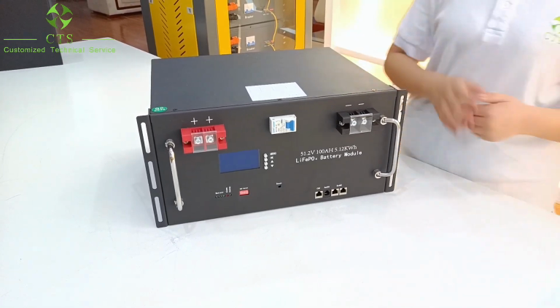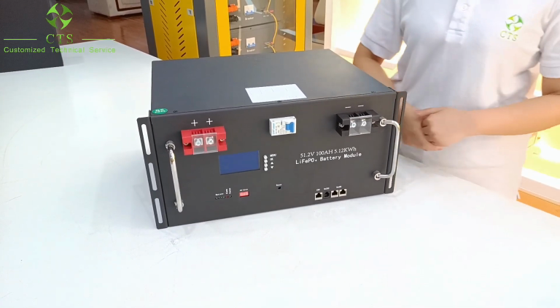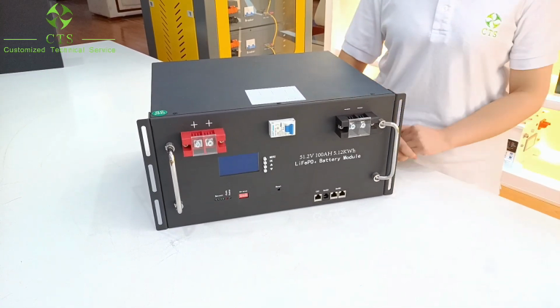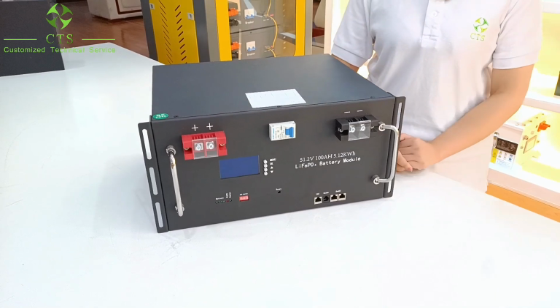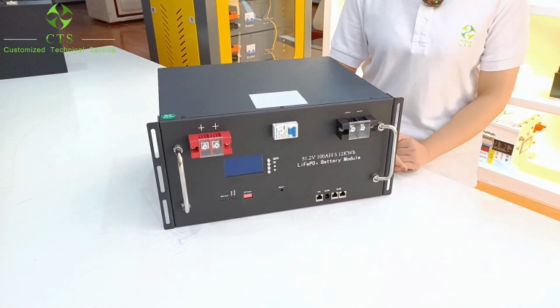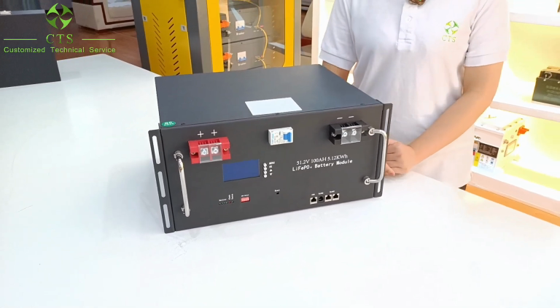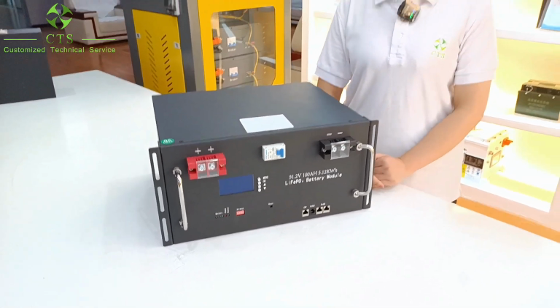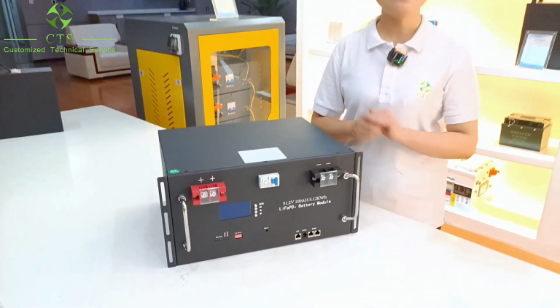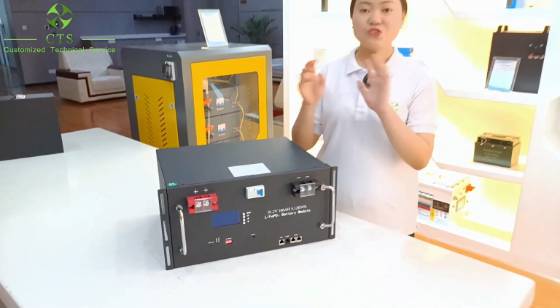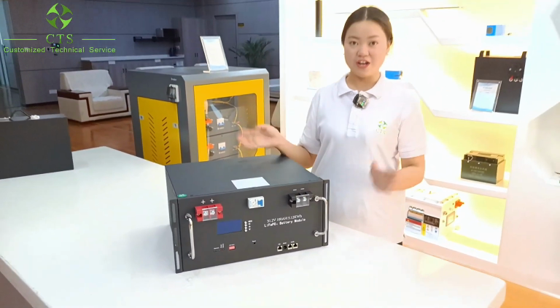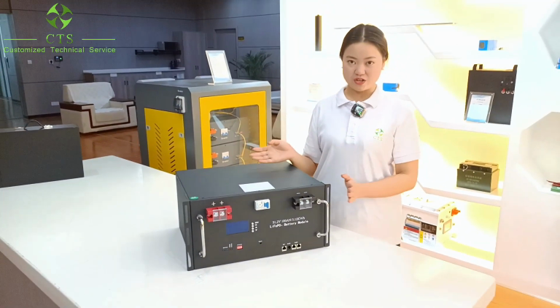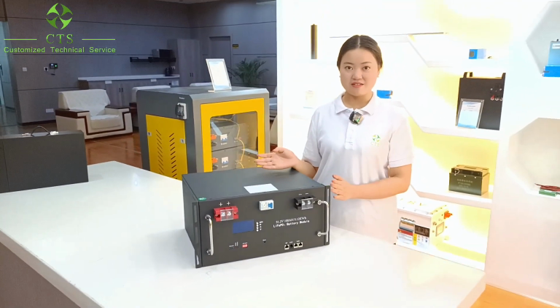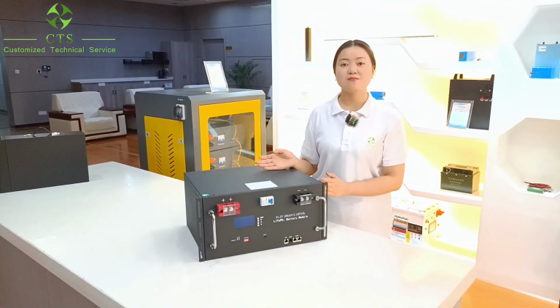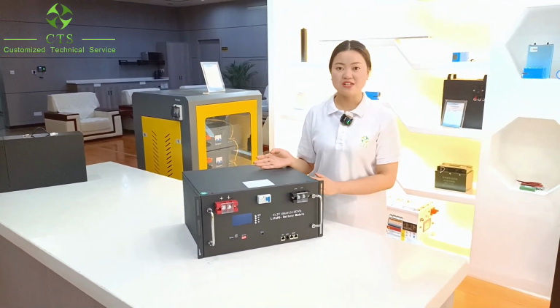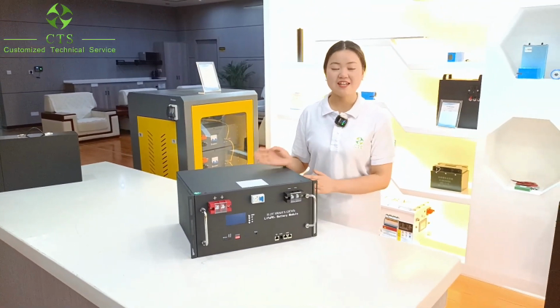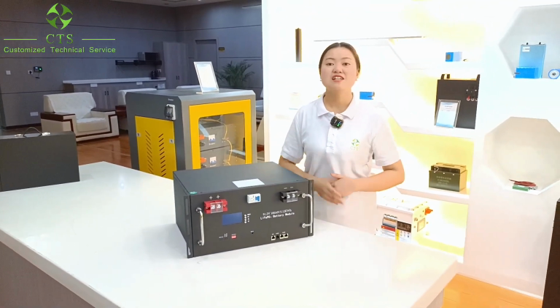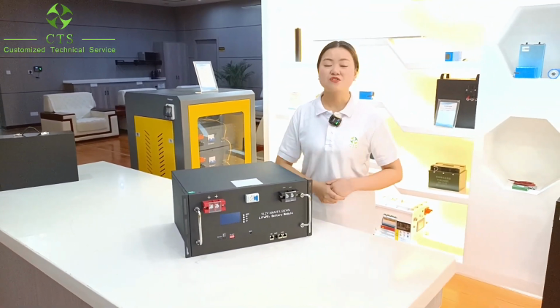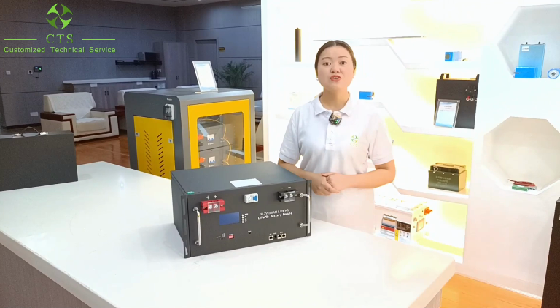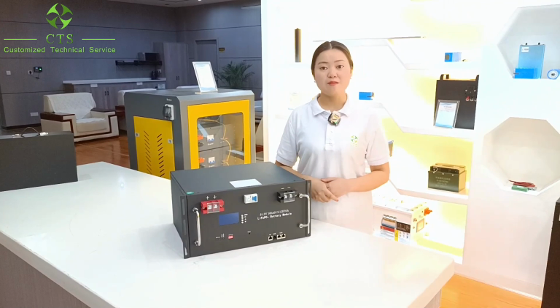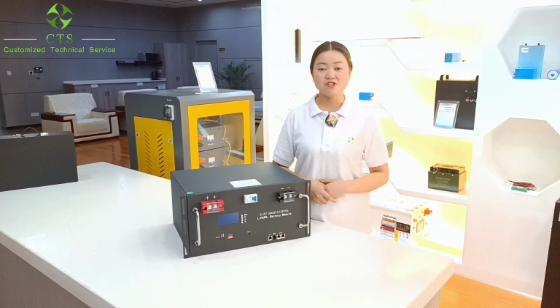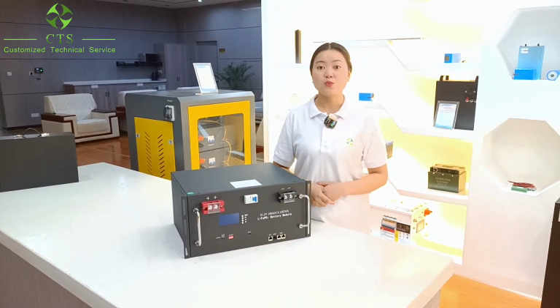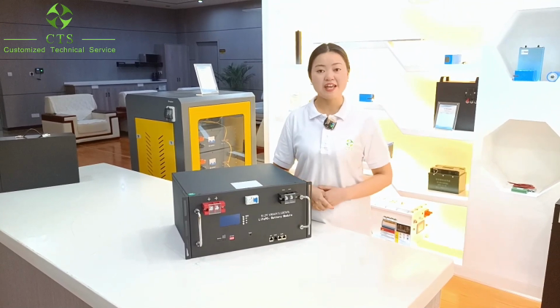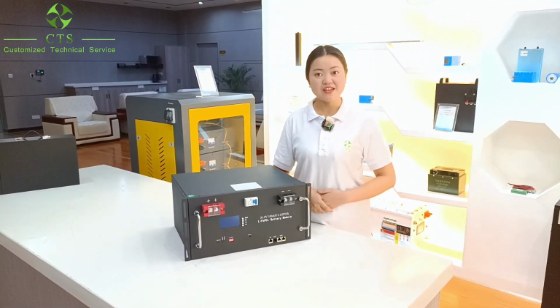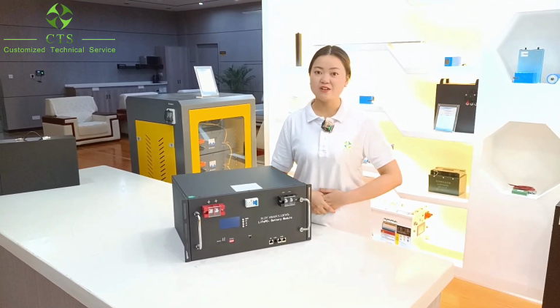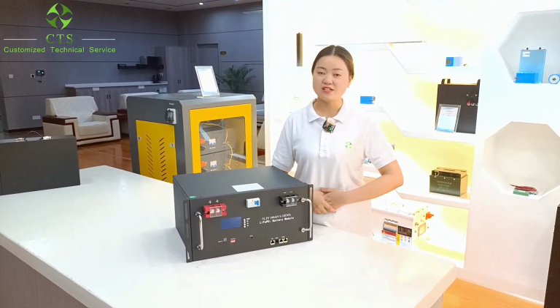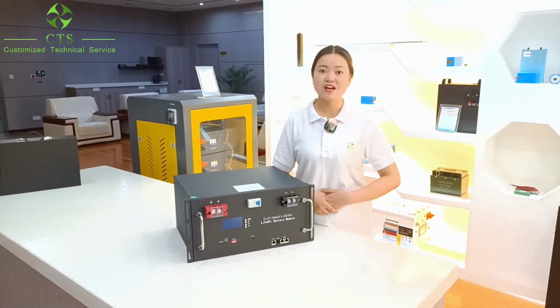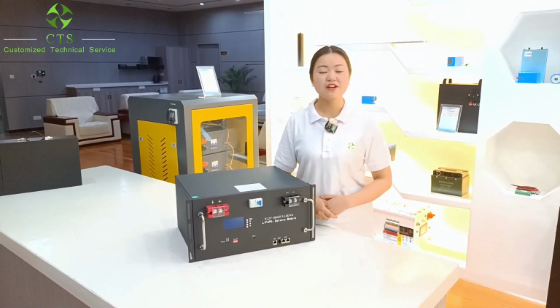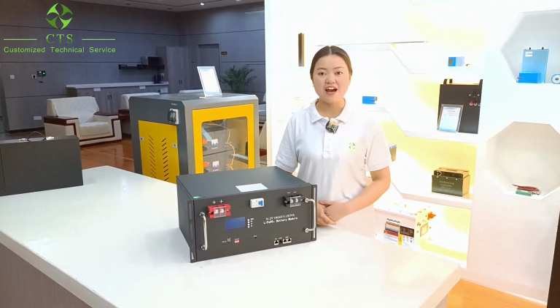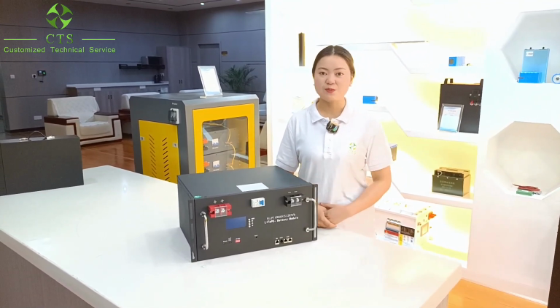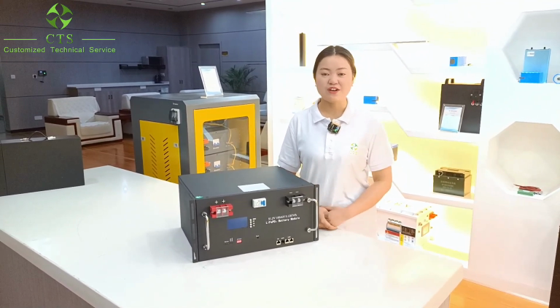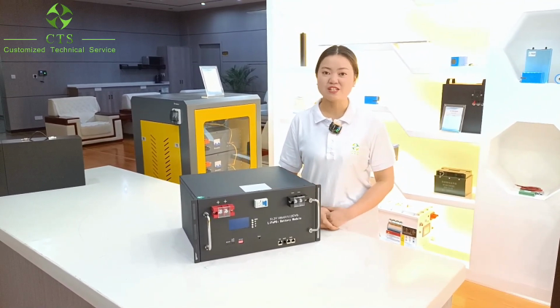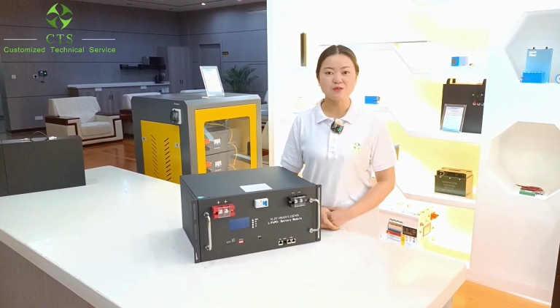It is very convenient, right? So, if you are interested in this product, just feel free to leave me a message with your name, email address, and phone number. I will reply to you as soon as possible.